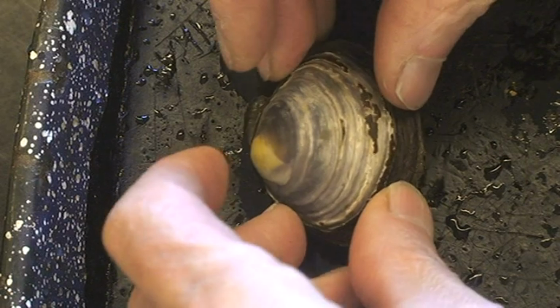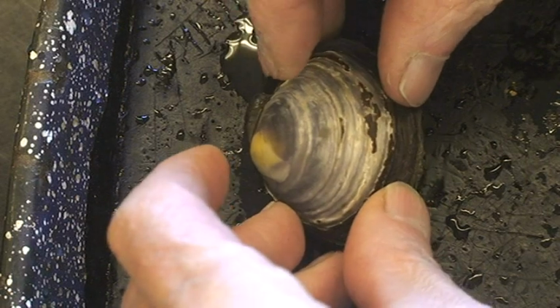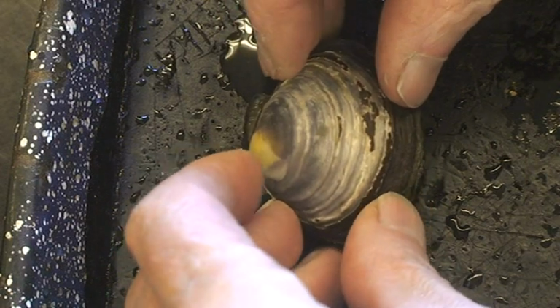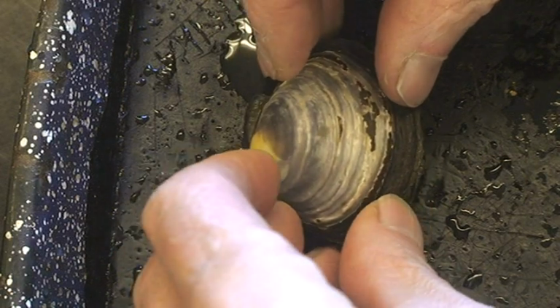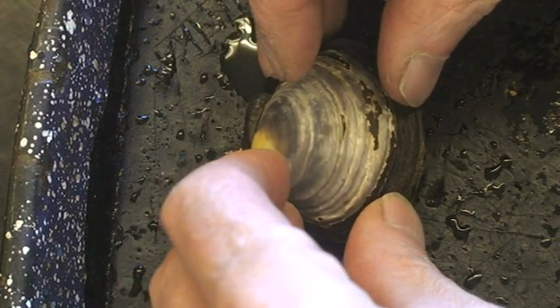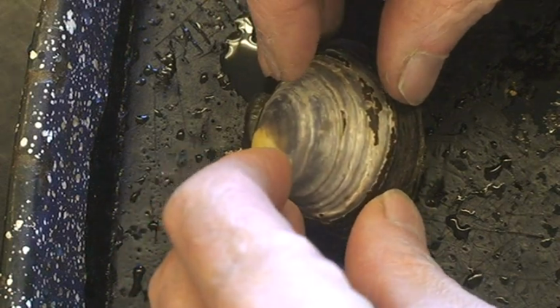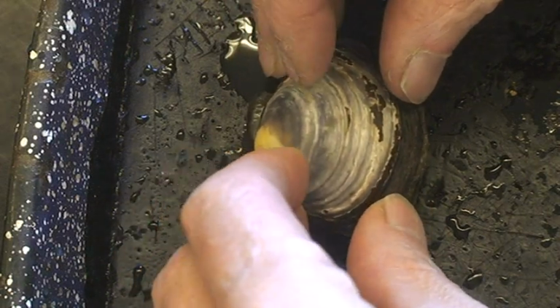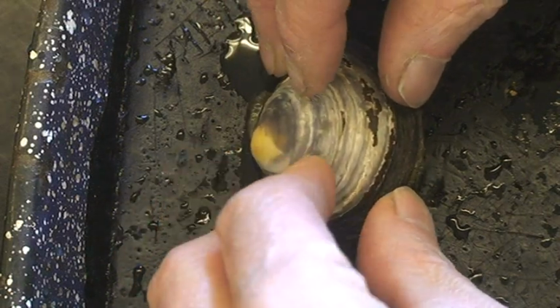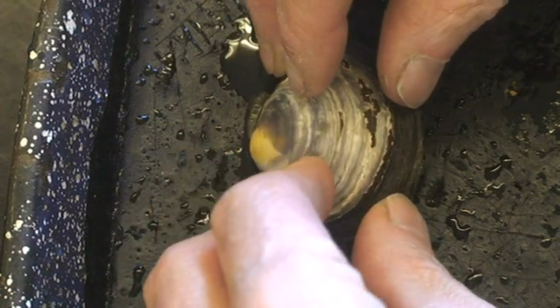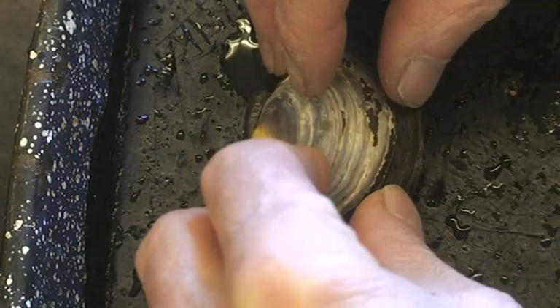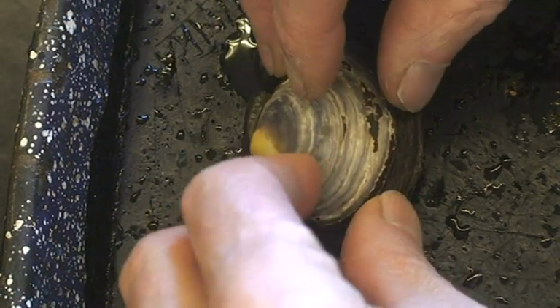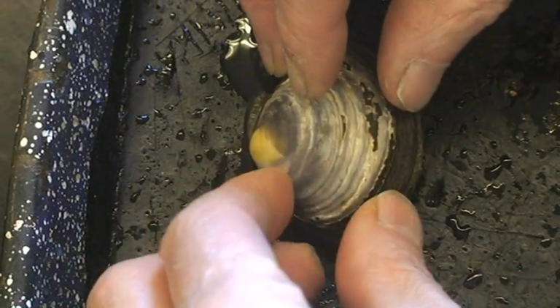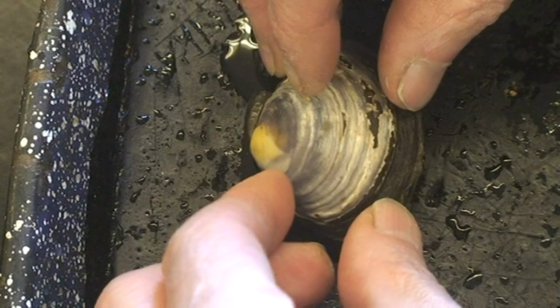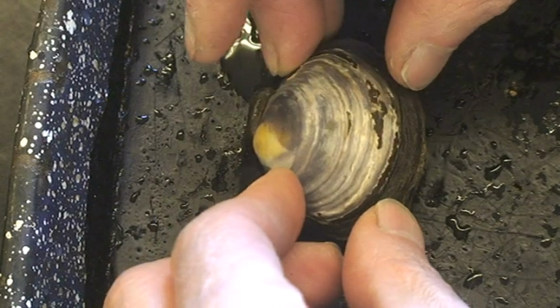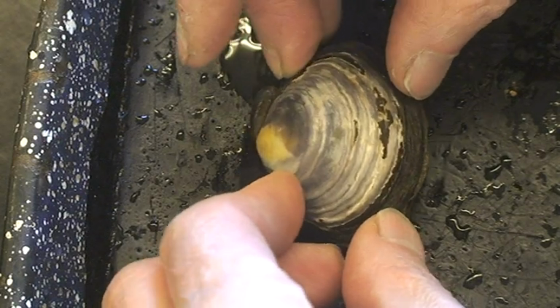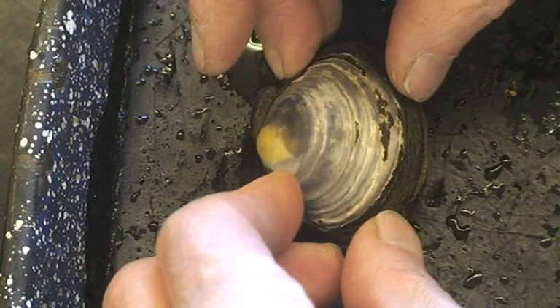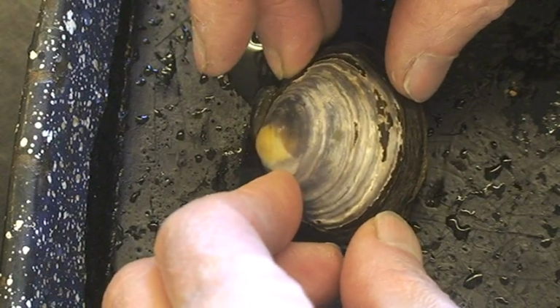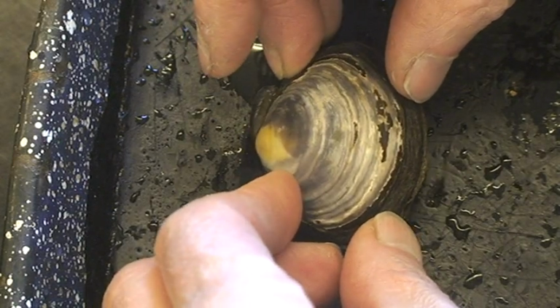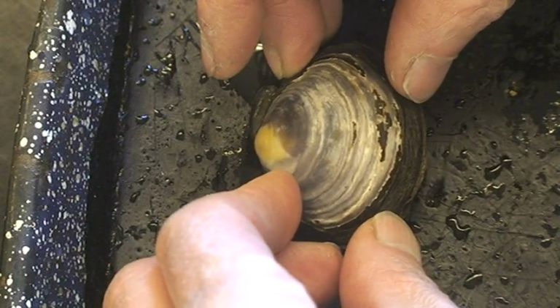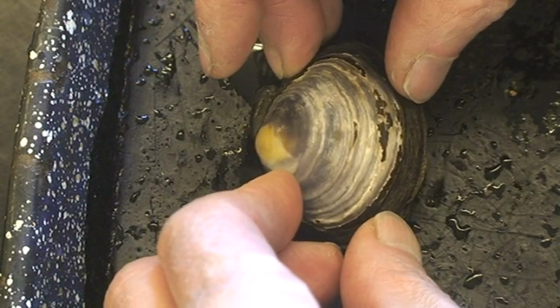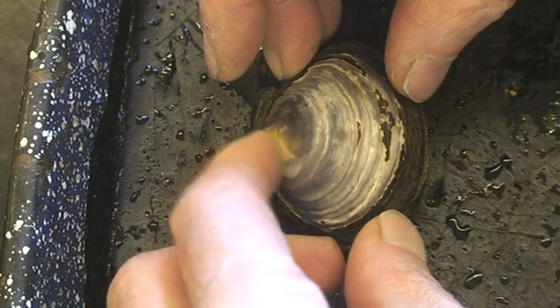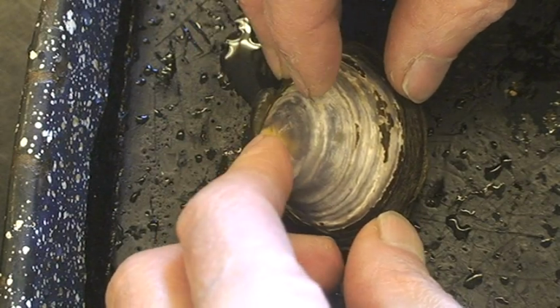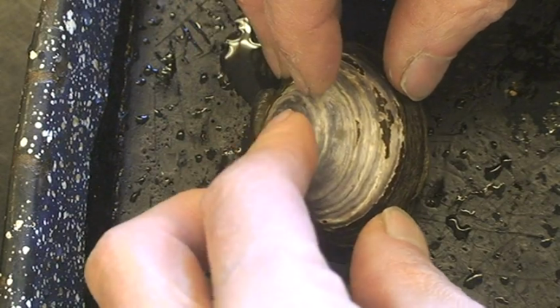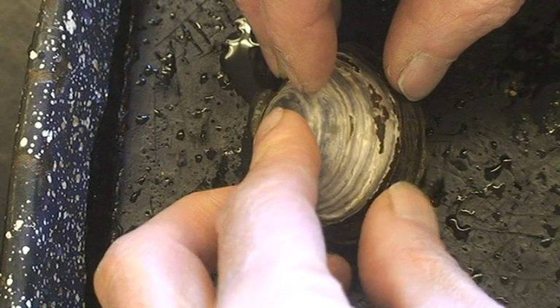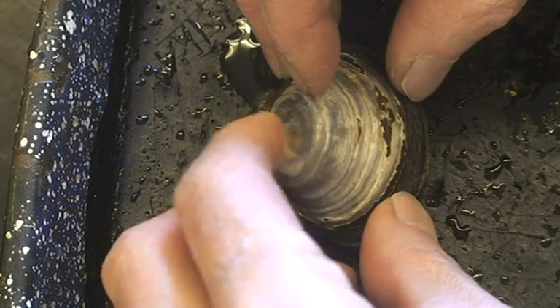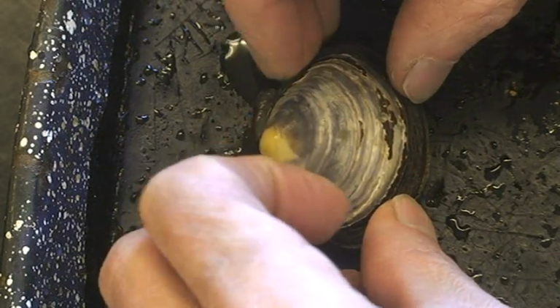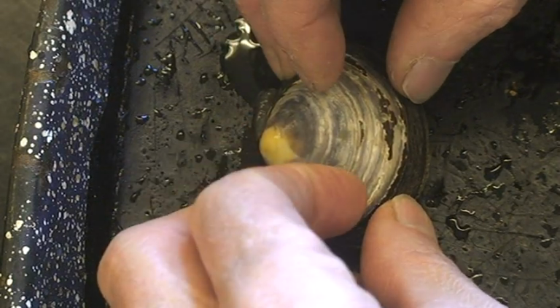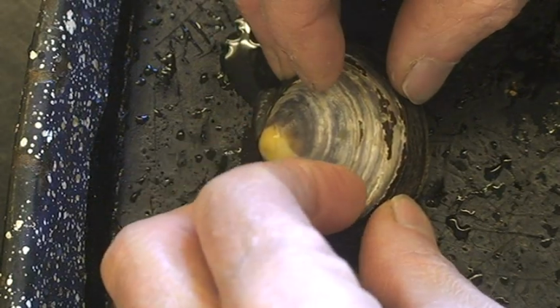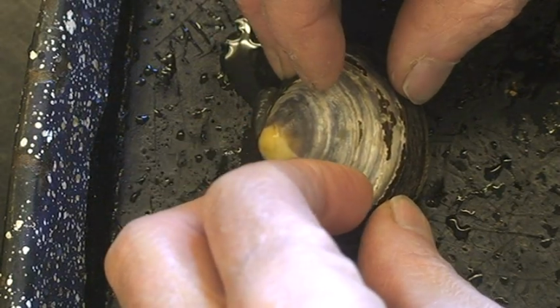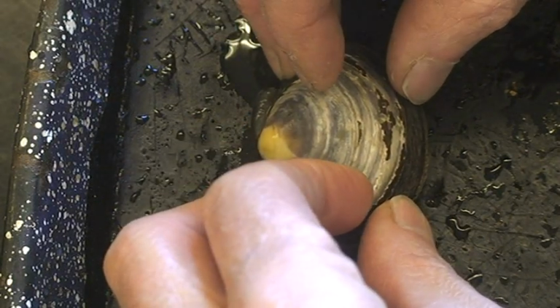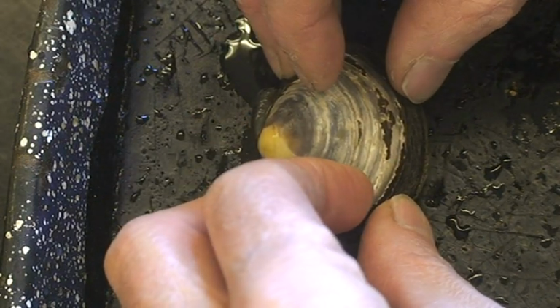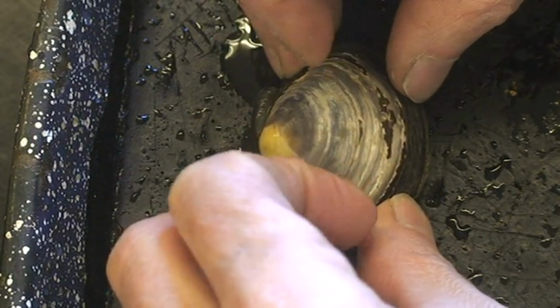I want to show you the dissection of a clam, what the body is like inside of a clam. Of course, this is a member of Phyla Mollusca, it's a mollusk, and this particular clam is one that is easily available from the grocery store.